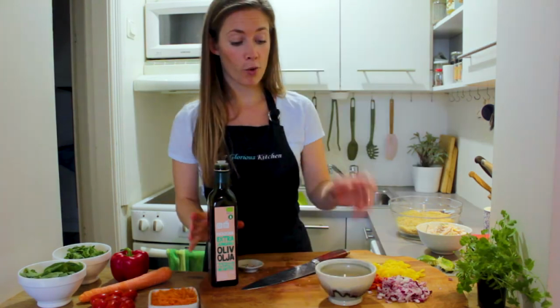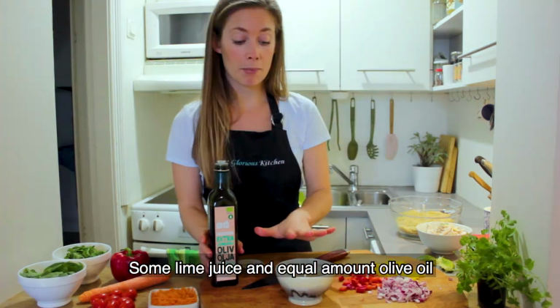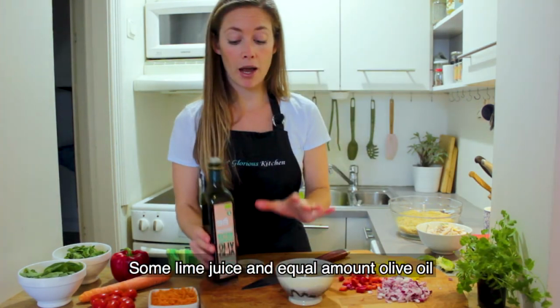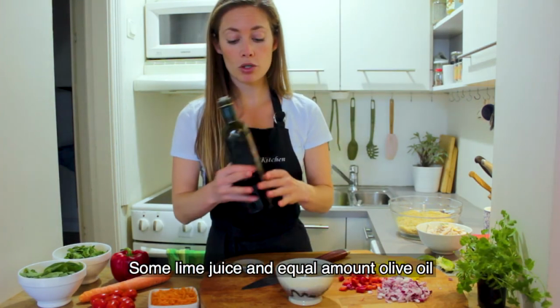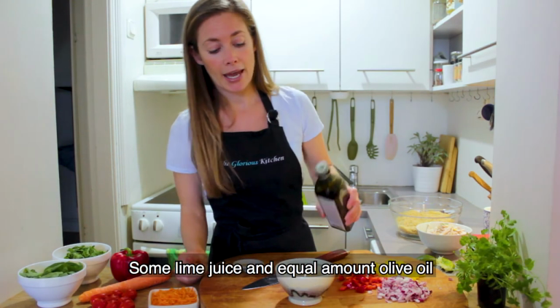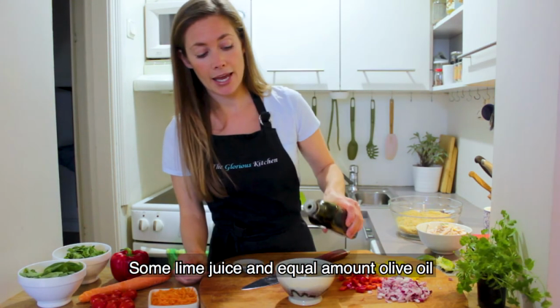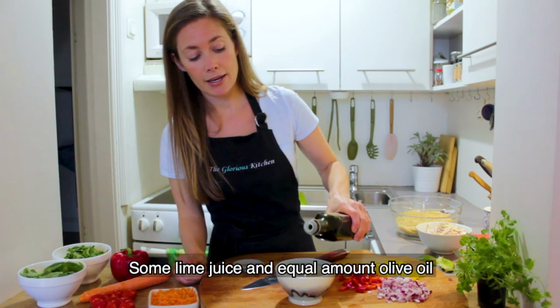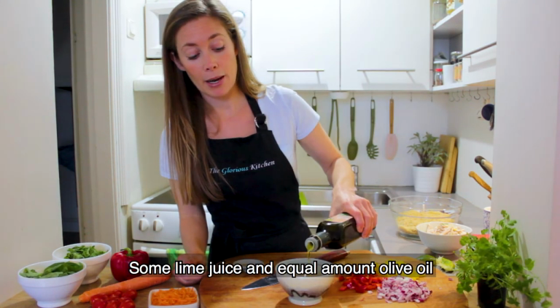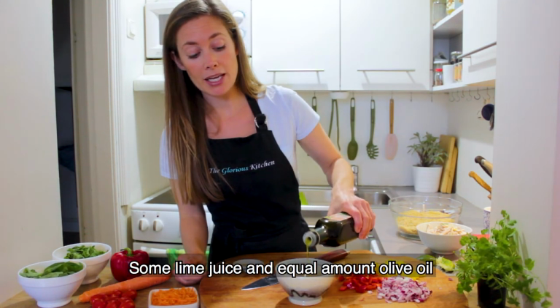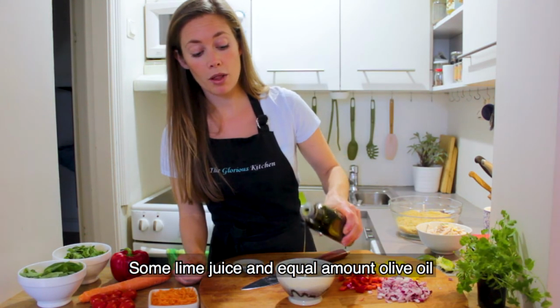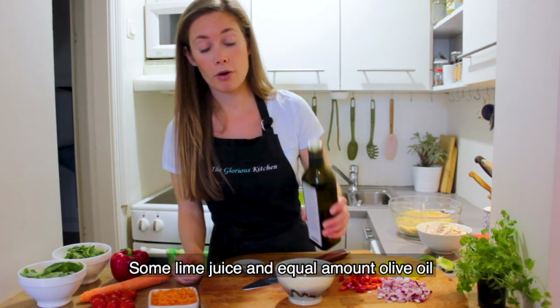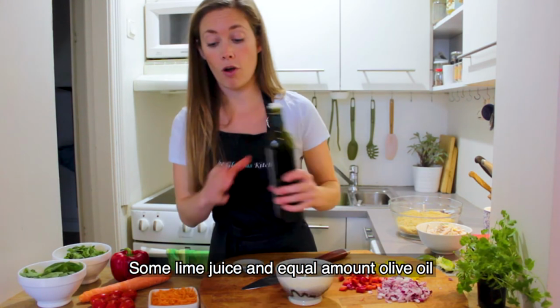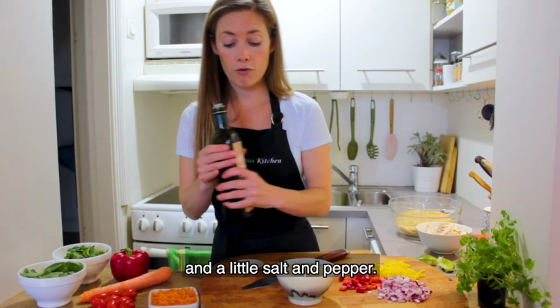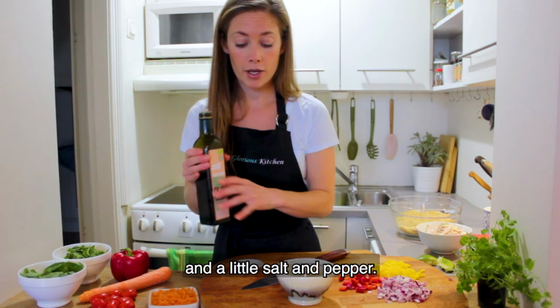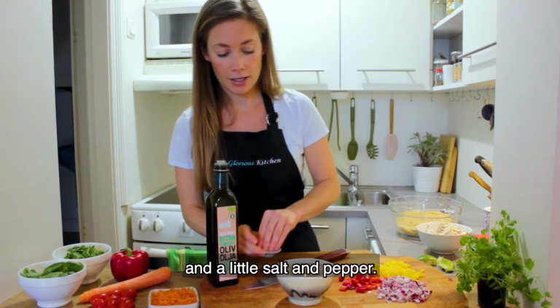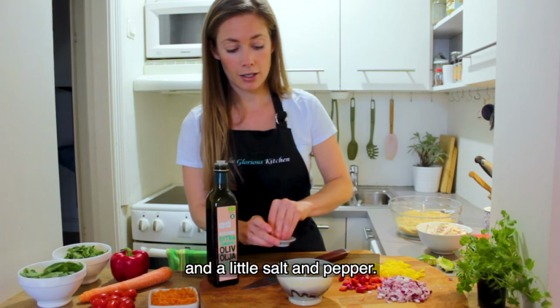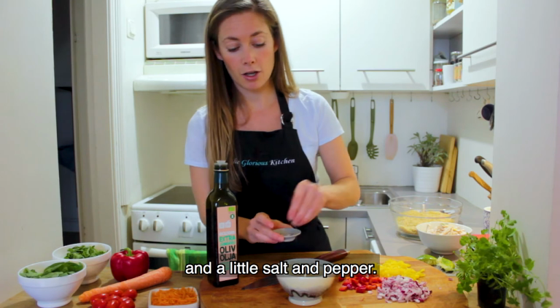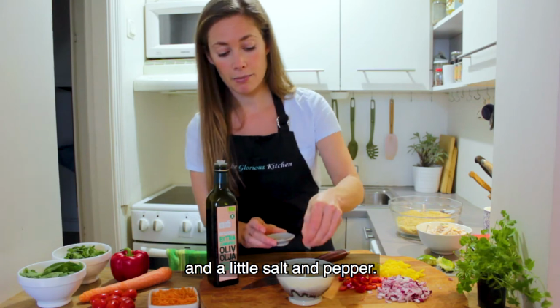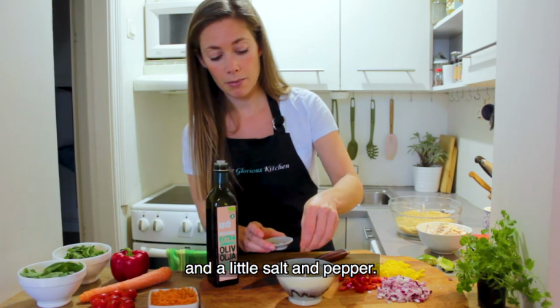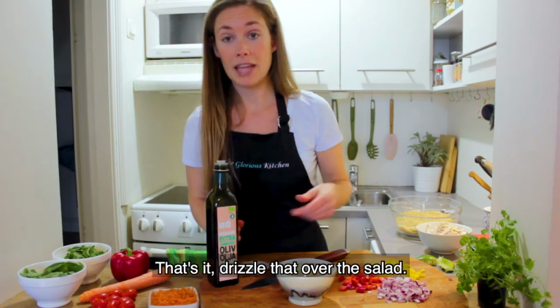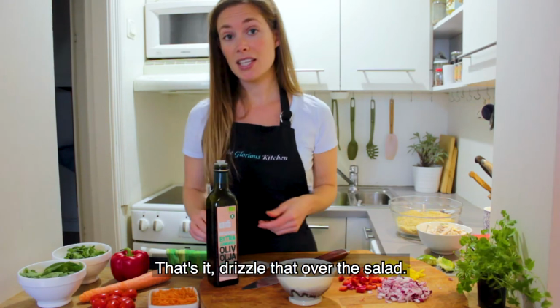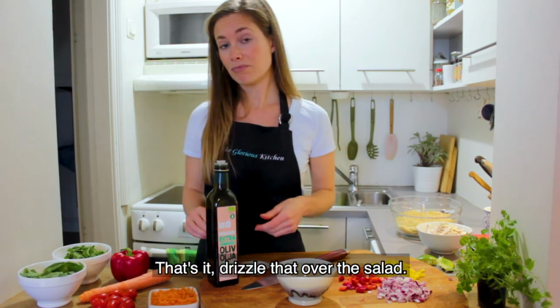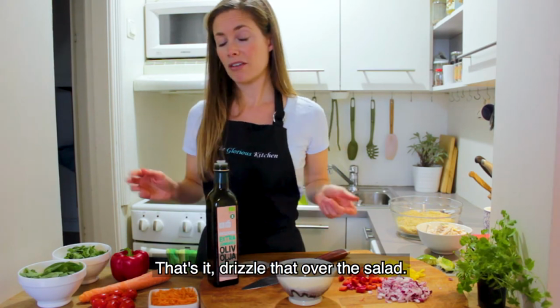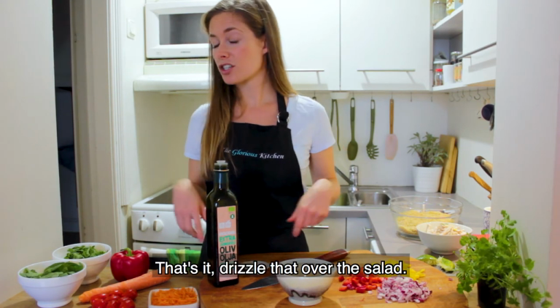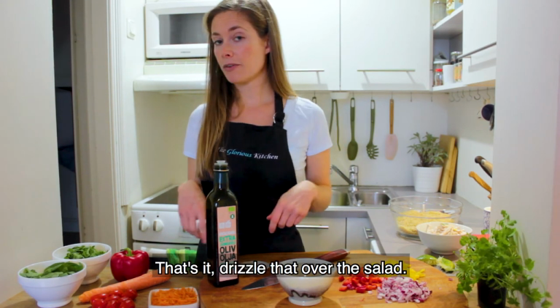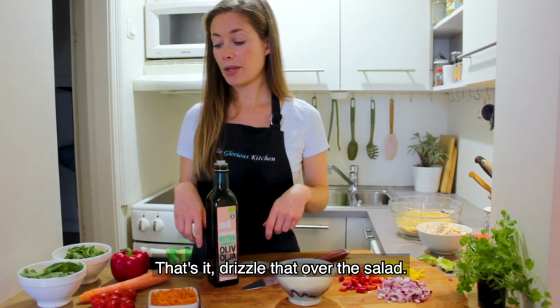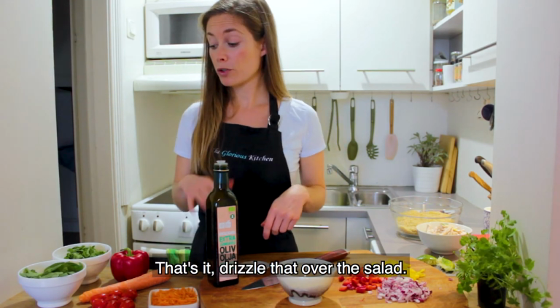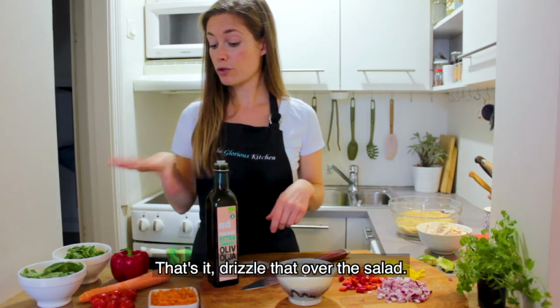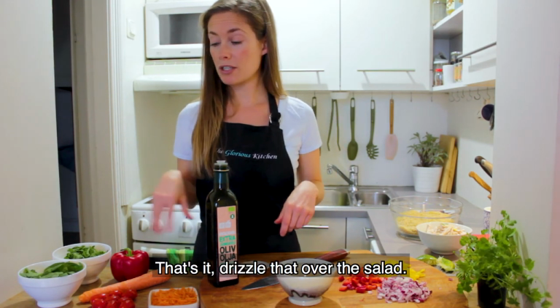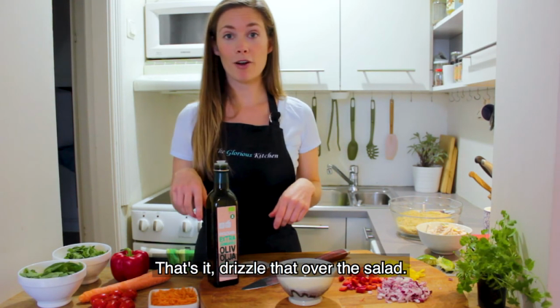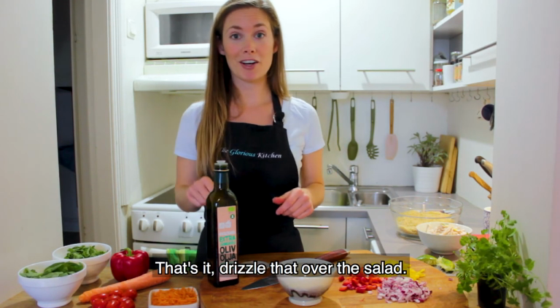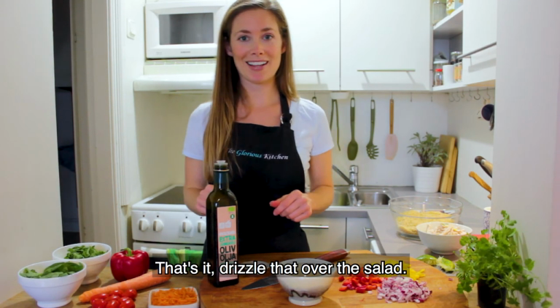So some lime juice, then about an equal amount of olive oil, and a little salt and pepper — and that's it. Just give it a stir and we'll drizzle that over our salad.